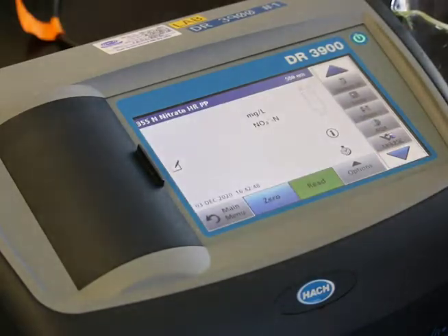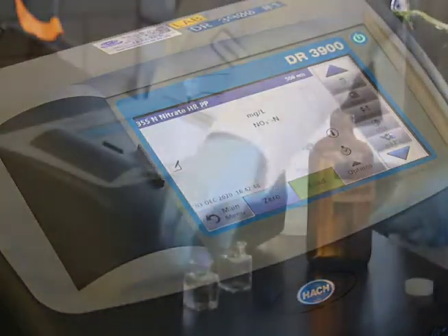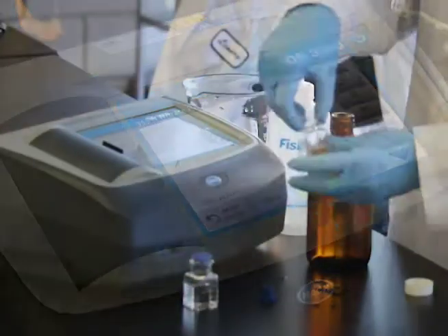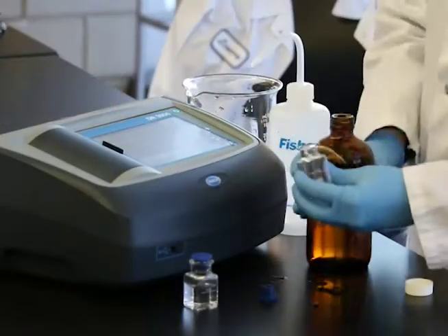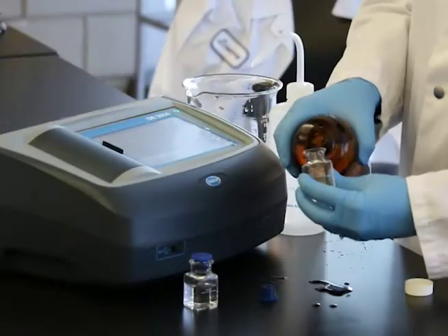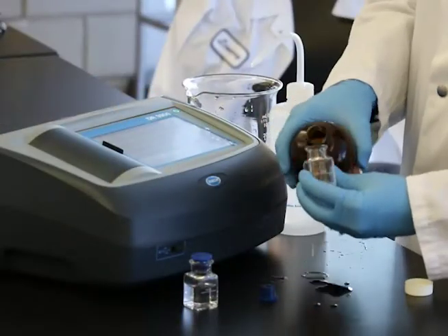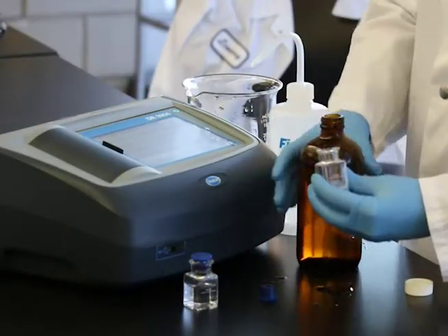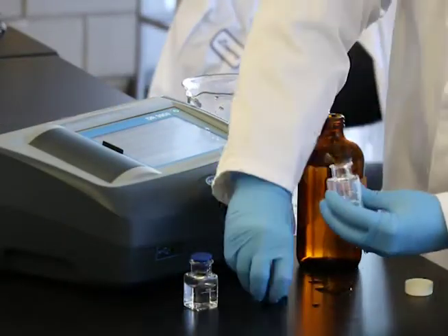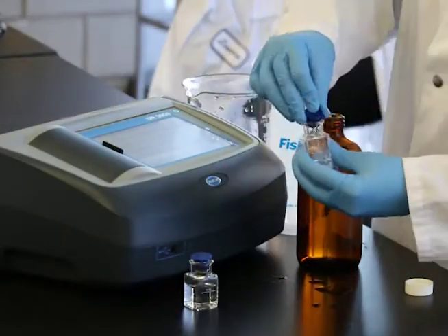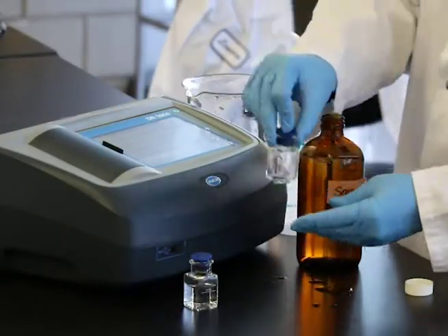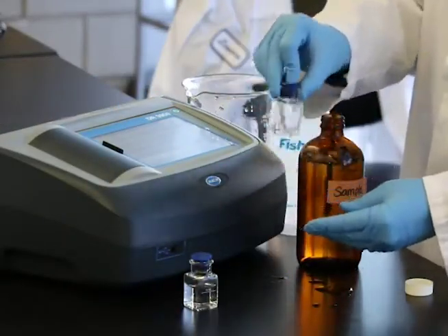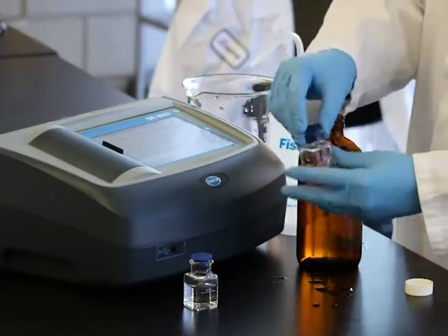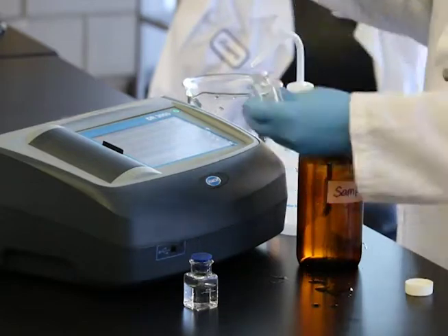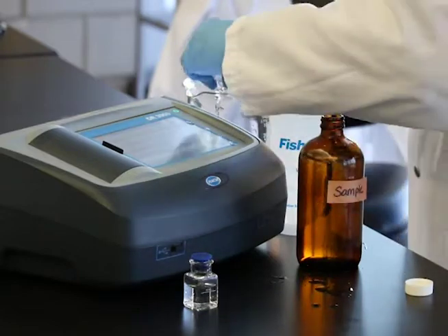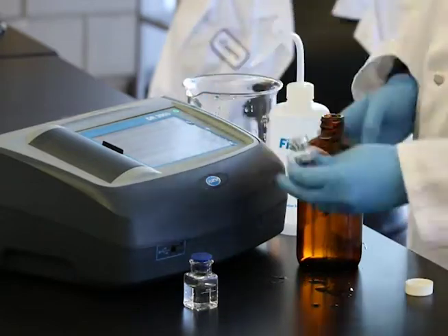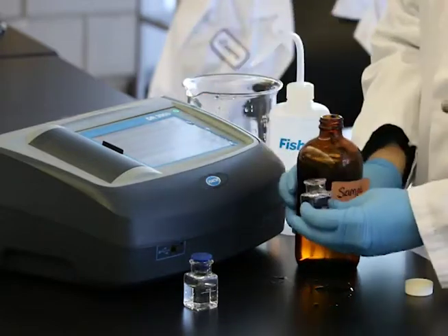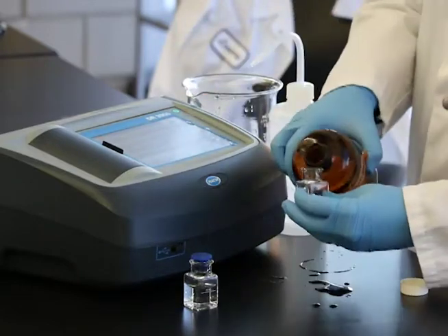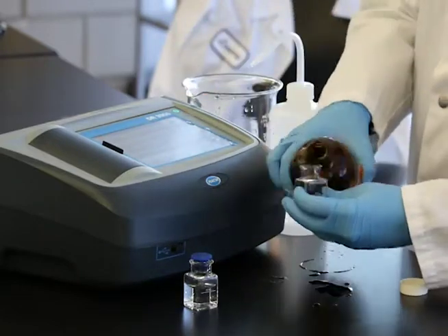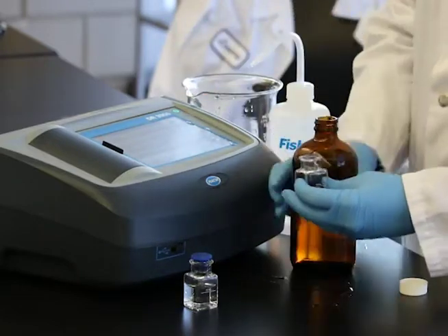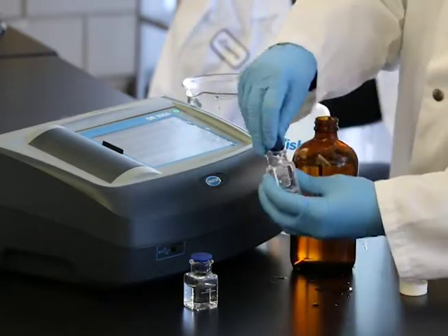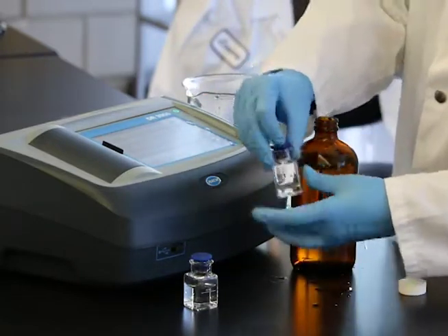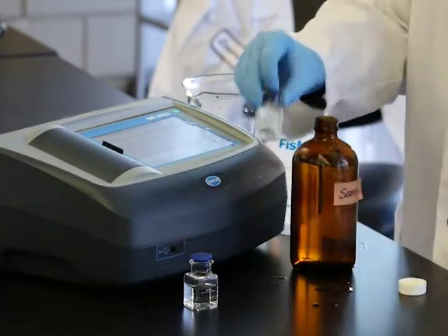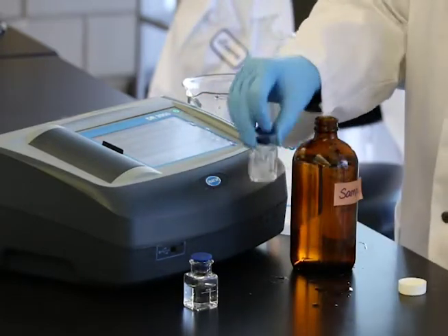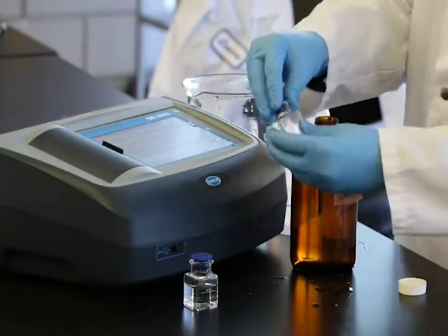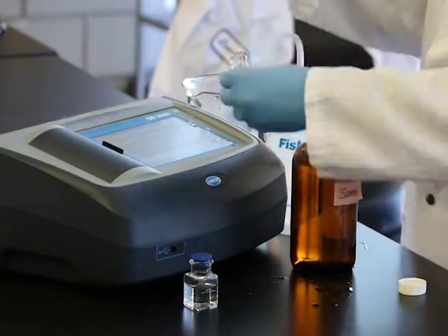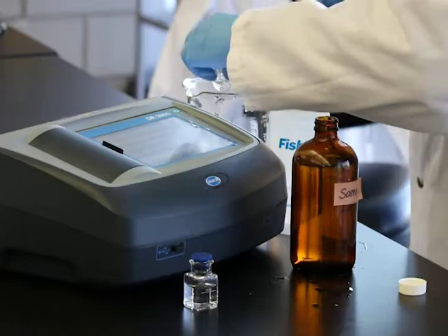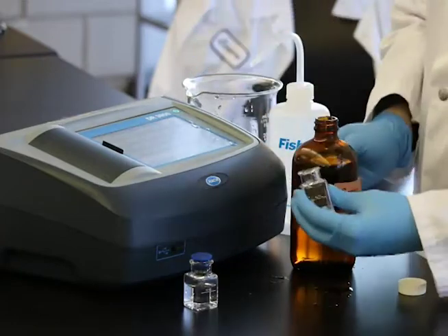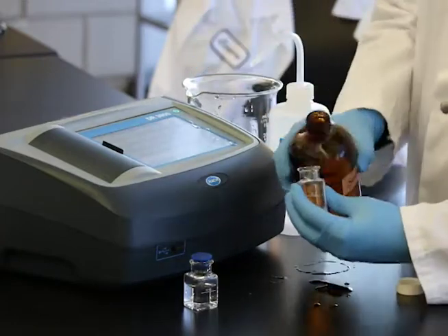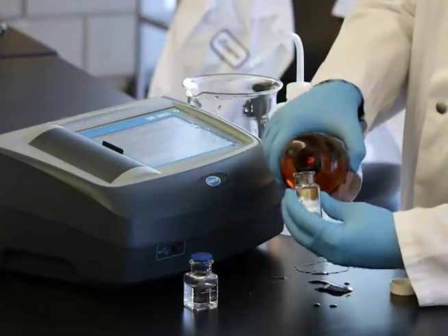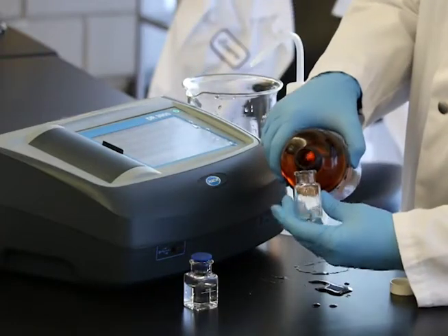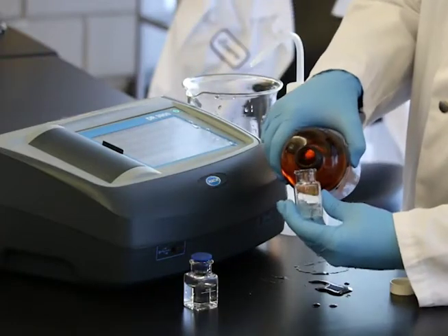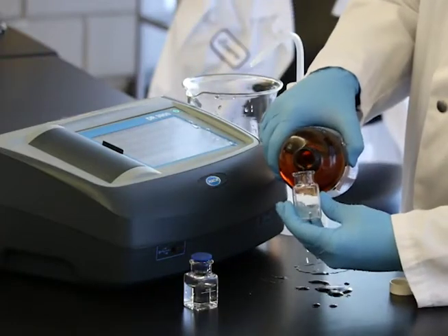Sample cells, adapters, and light shields will be indicated as appropriate by your instrument manufacturer. Prepare the blank and sample cell by filling them both with the sample water to the fill line.